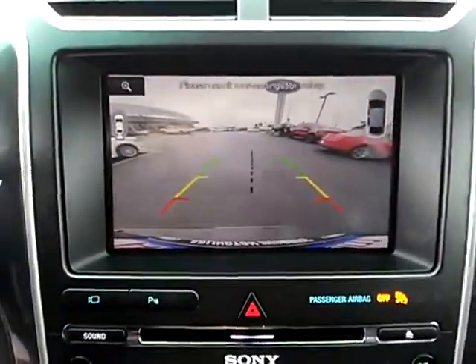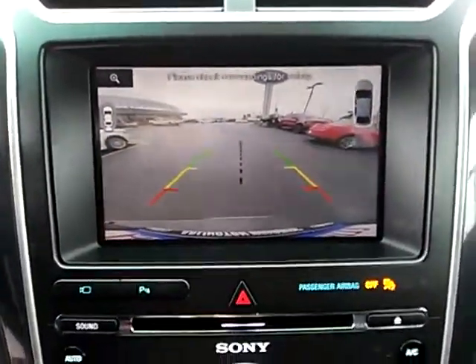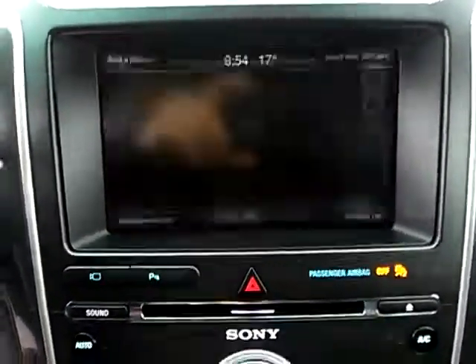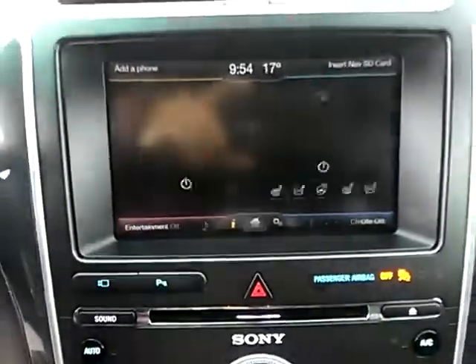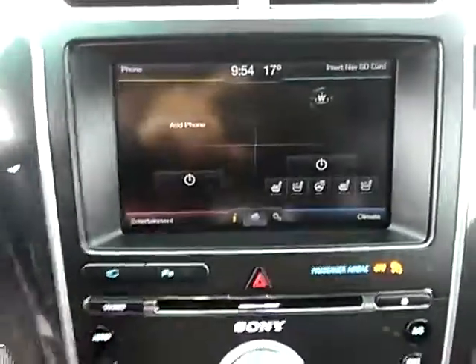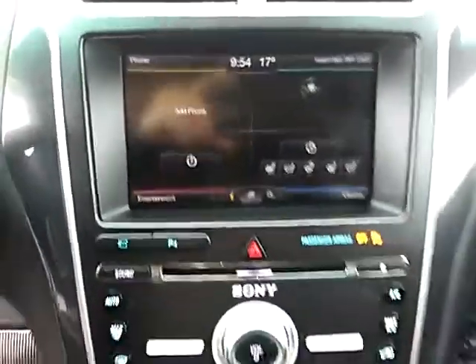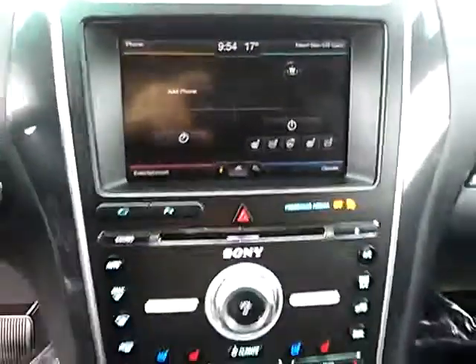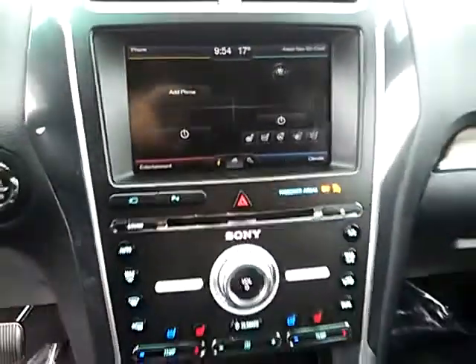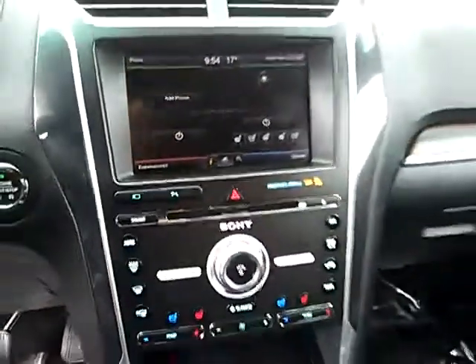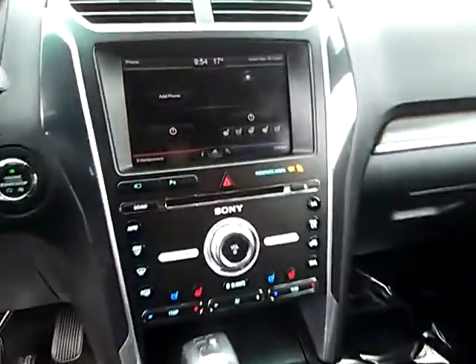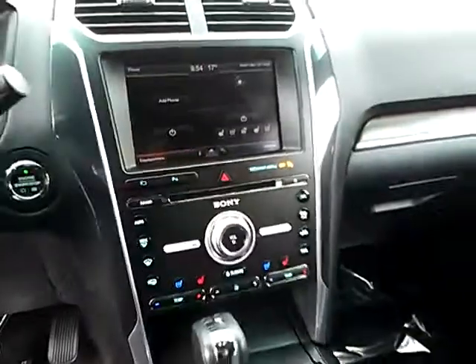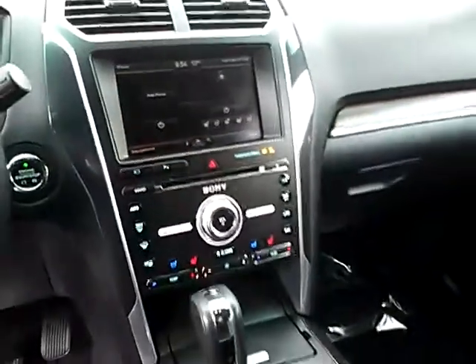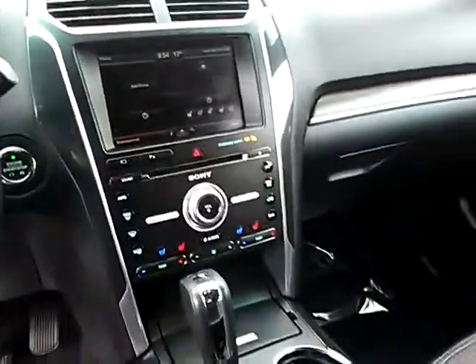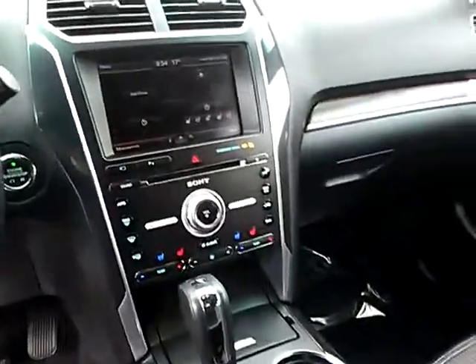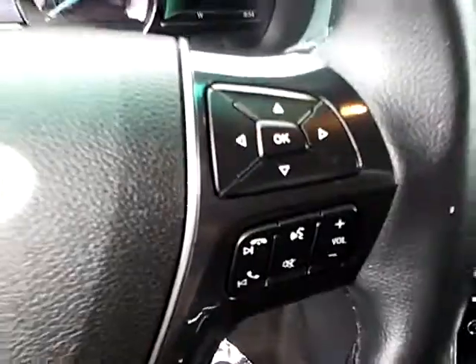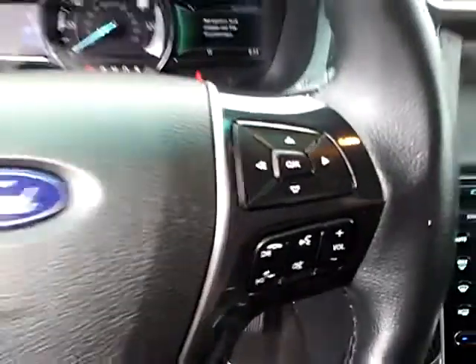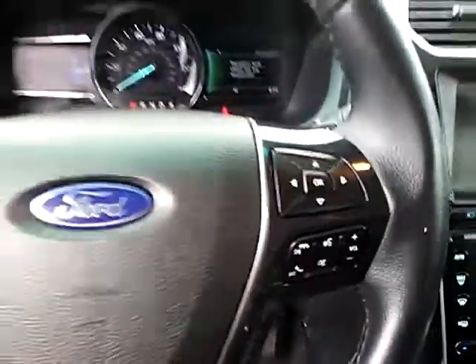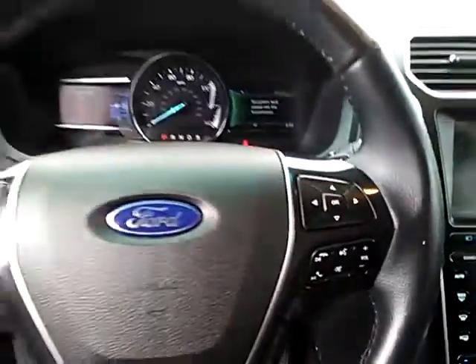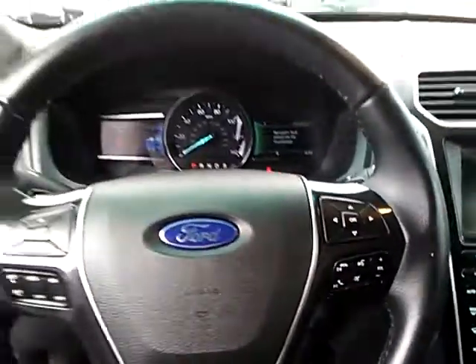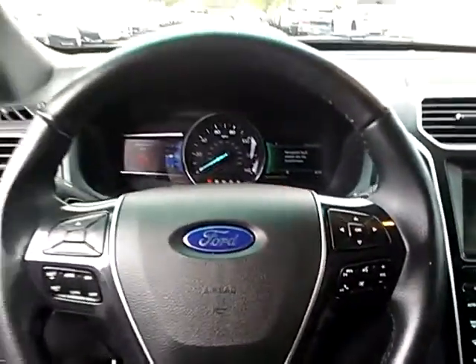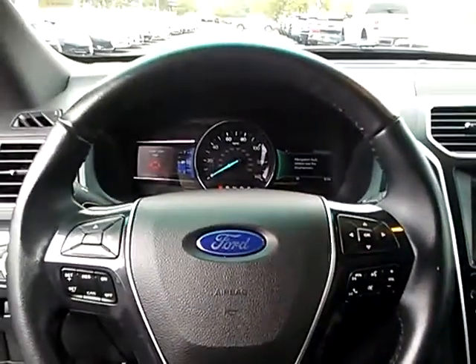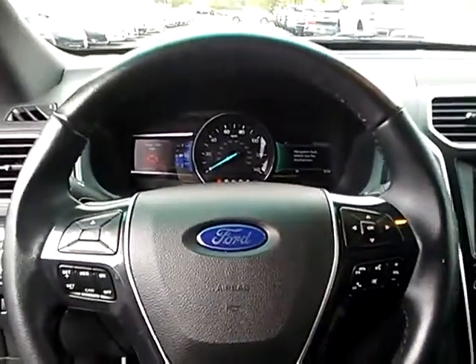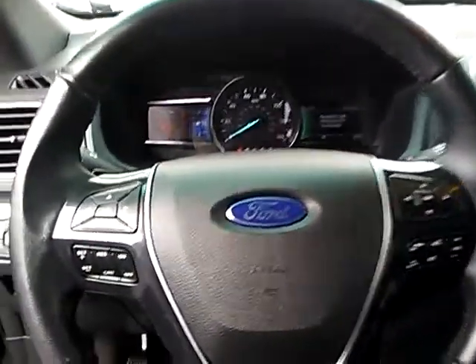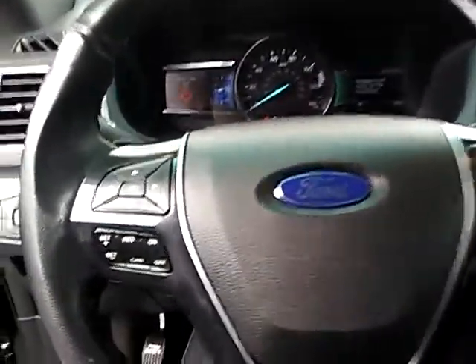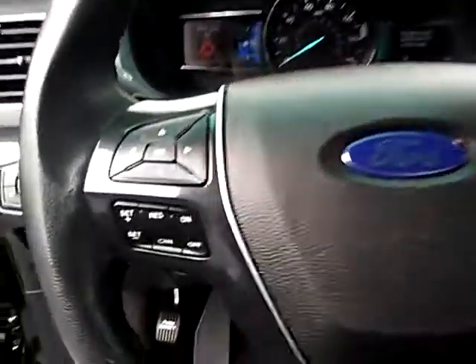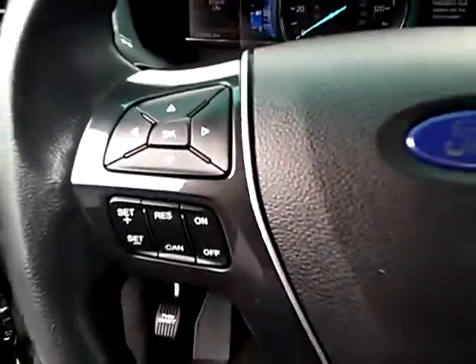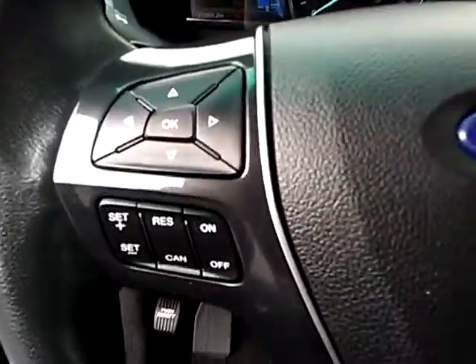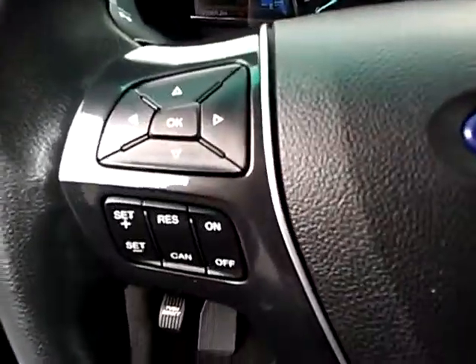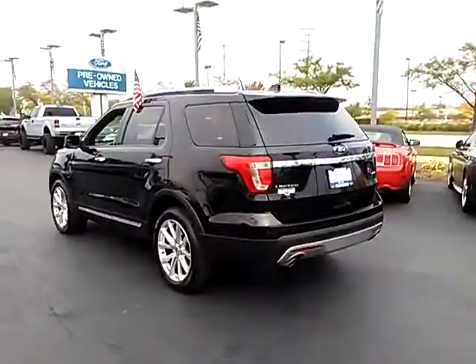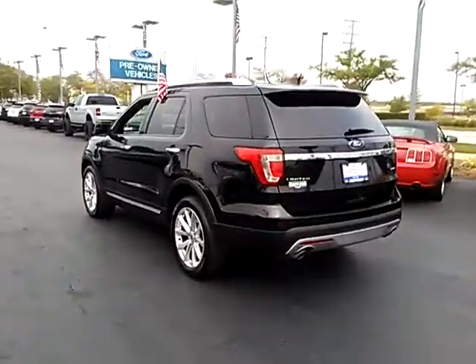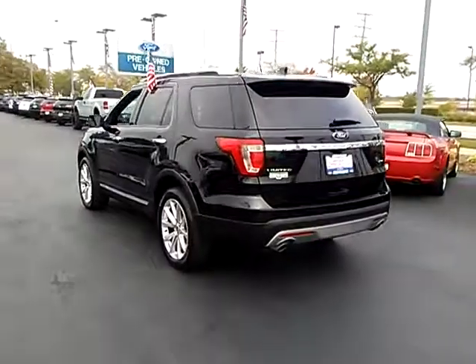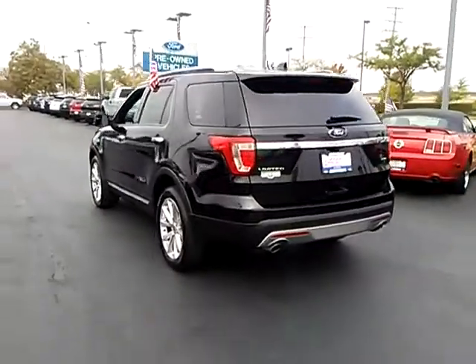Heated rear seats, alloy wheels, four-wheel disc brakes, universal garage door opener. Come see the car for yourself.